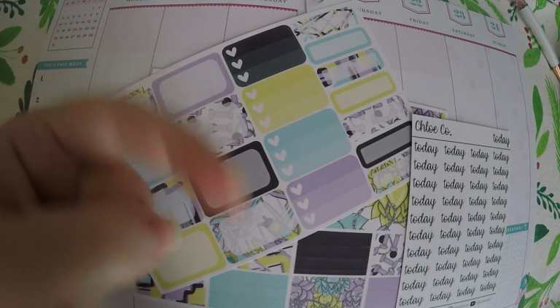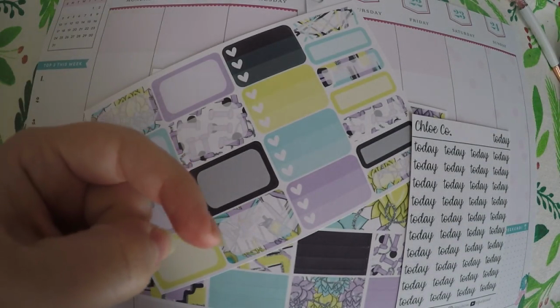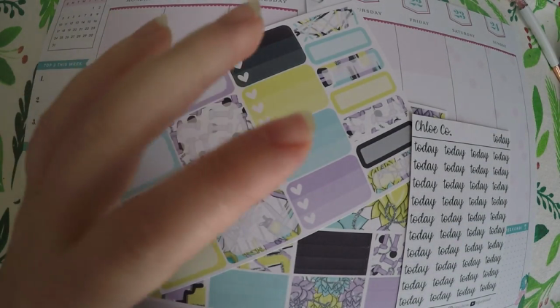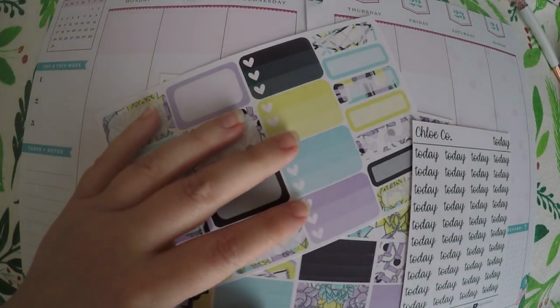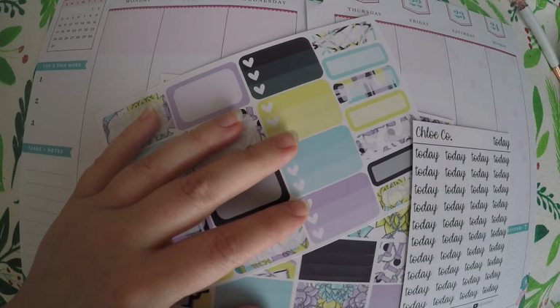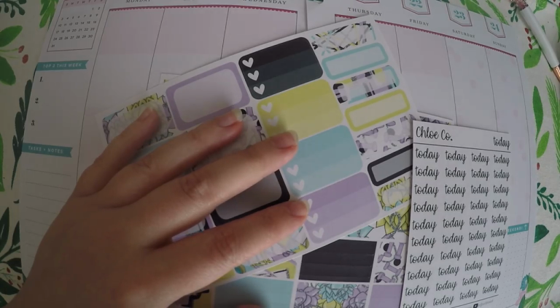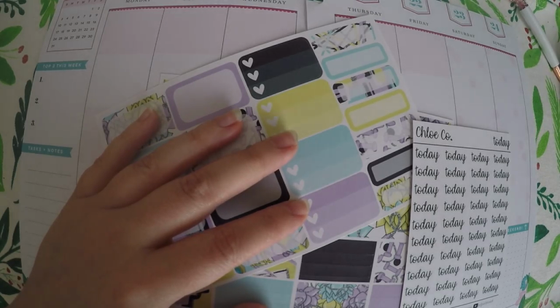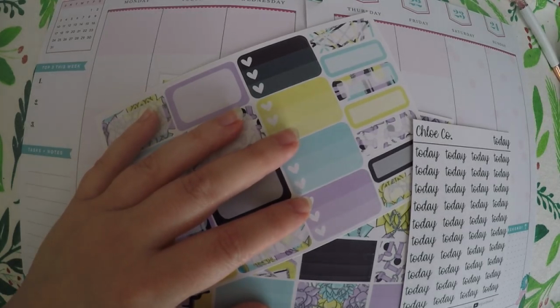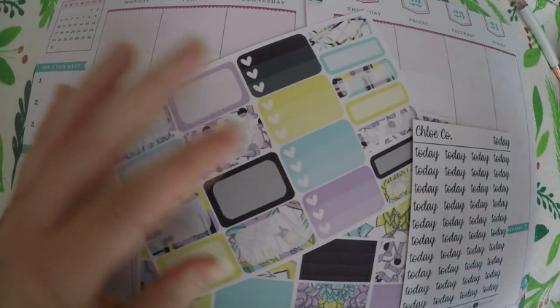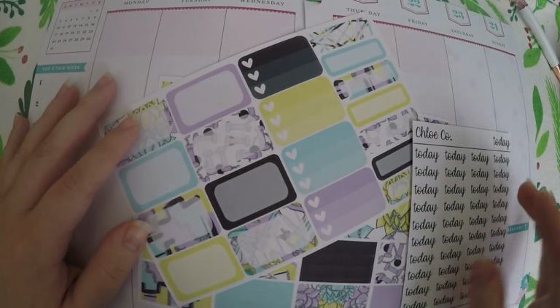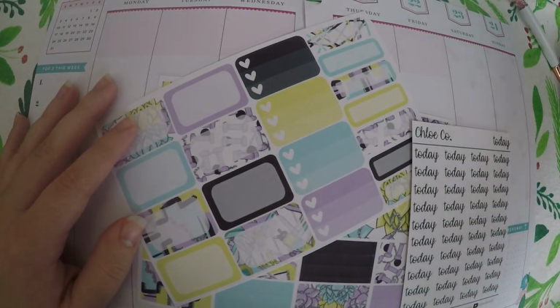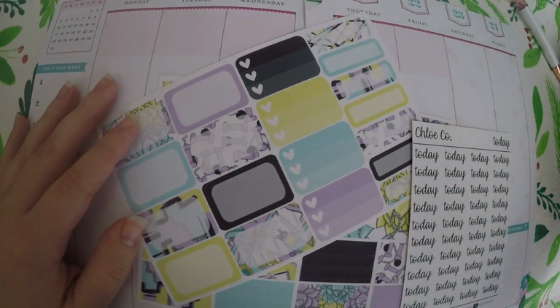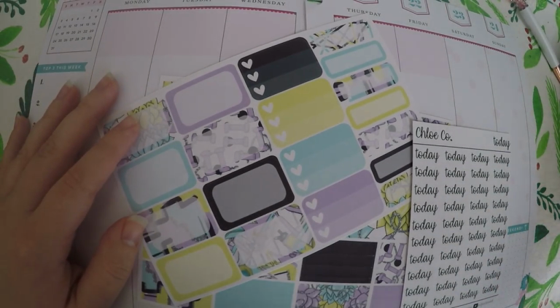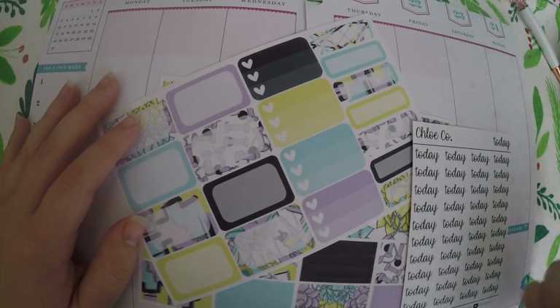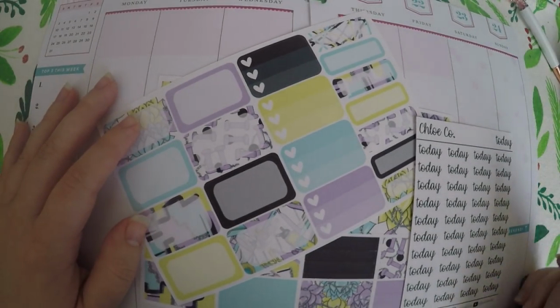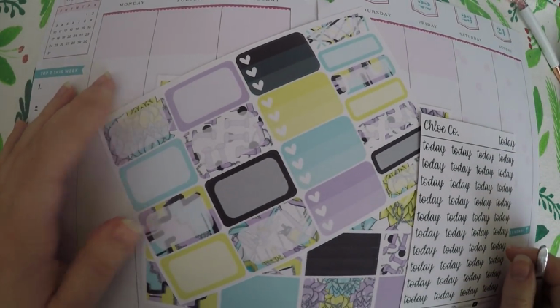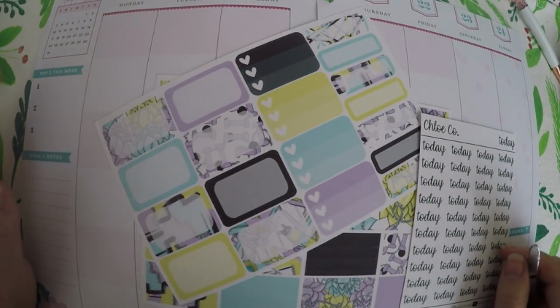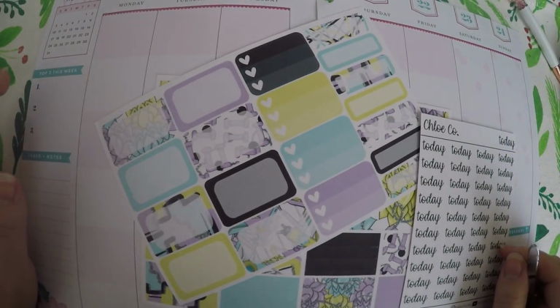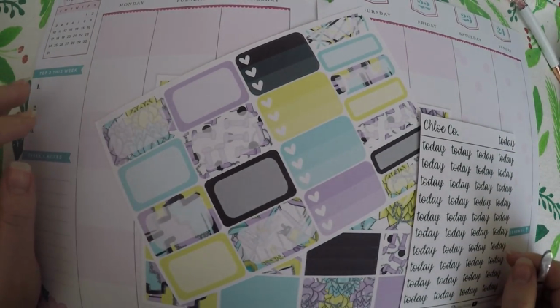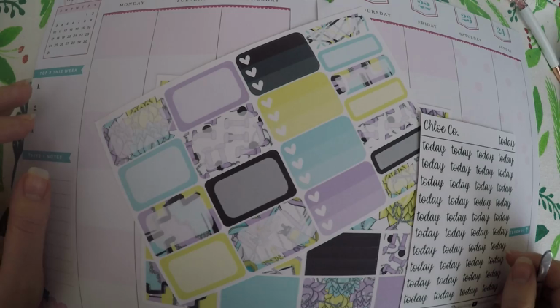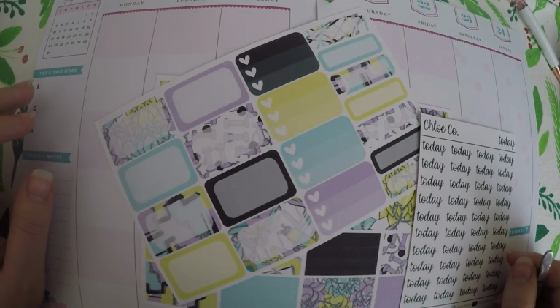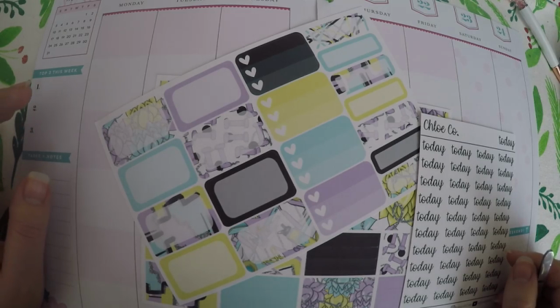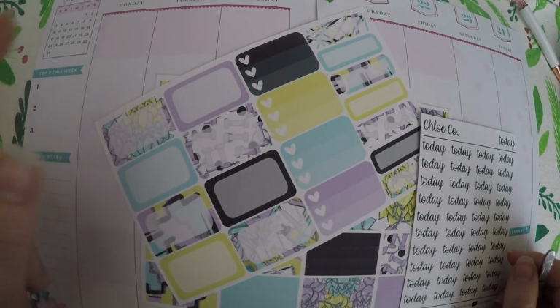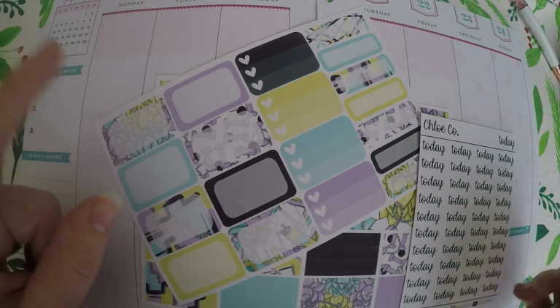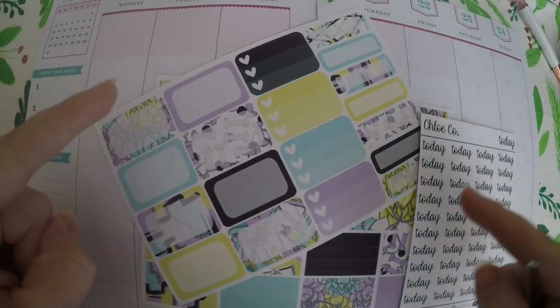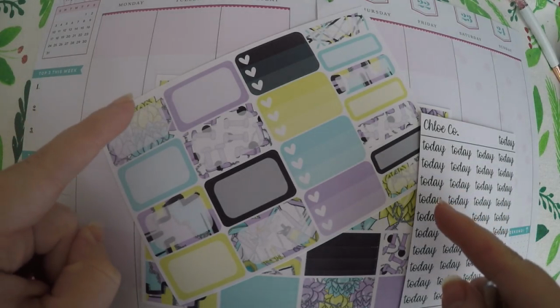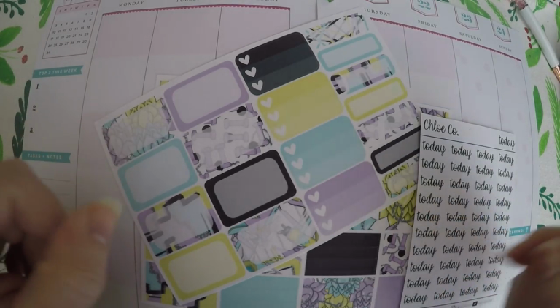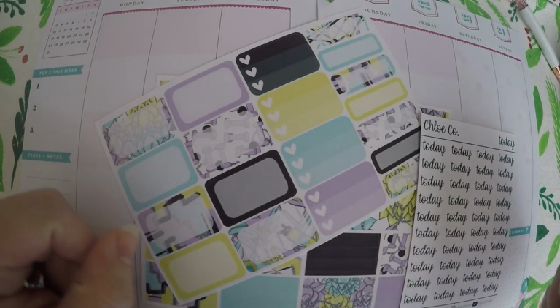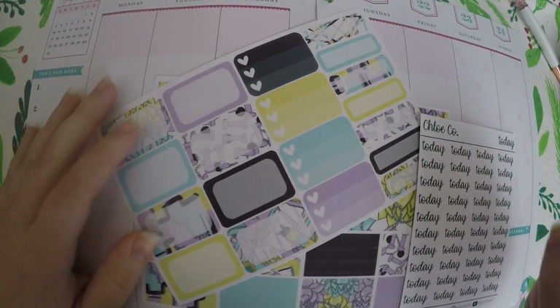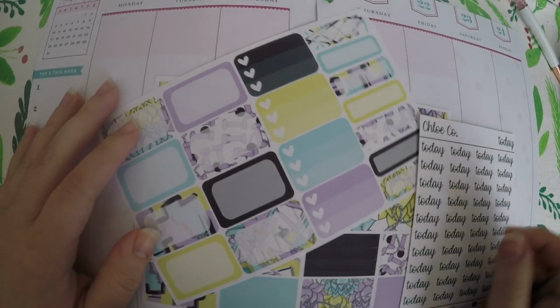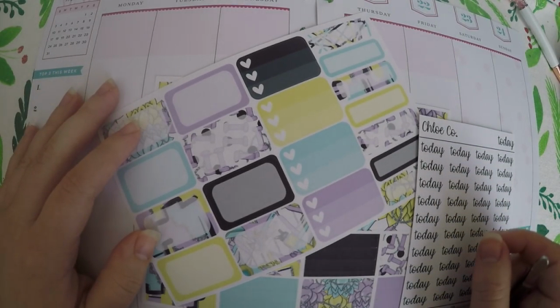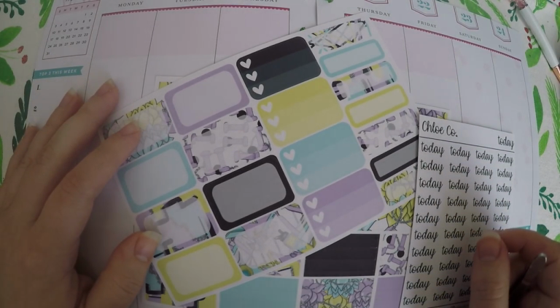Check out the description below — I will link all the shops that I feature. I also have any referral codes or discounts listed down there, and I have links to my social media if you want to see the final outcome of these different layouts.